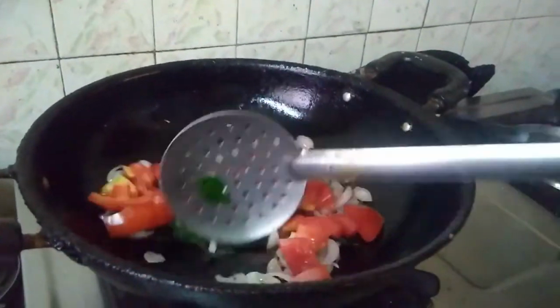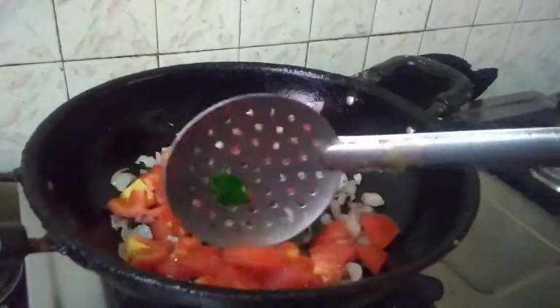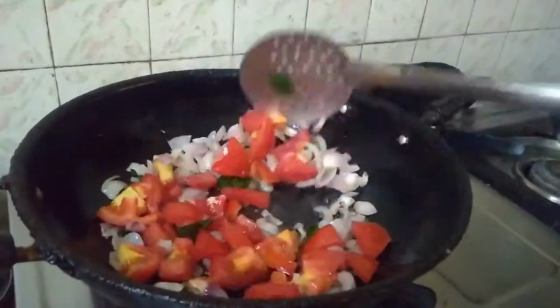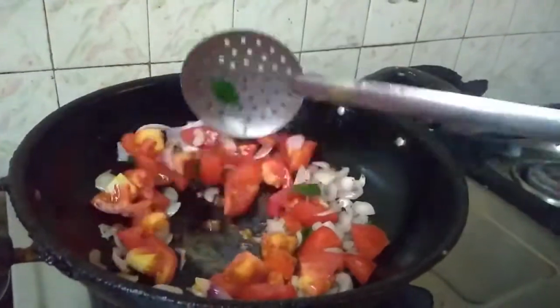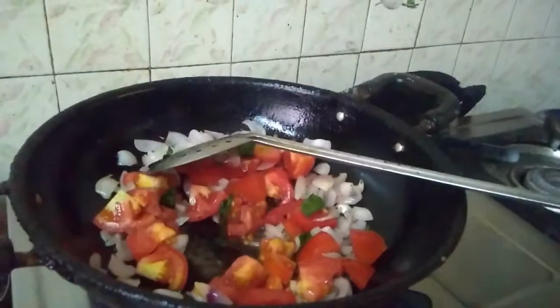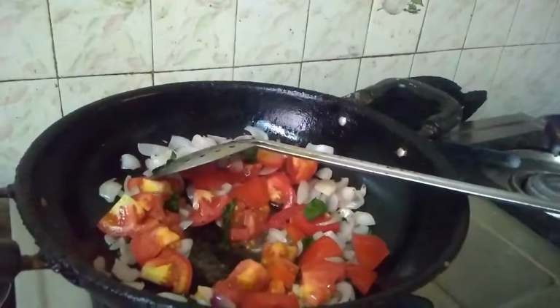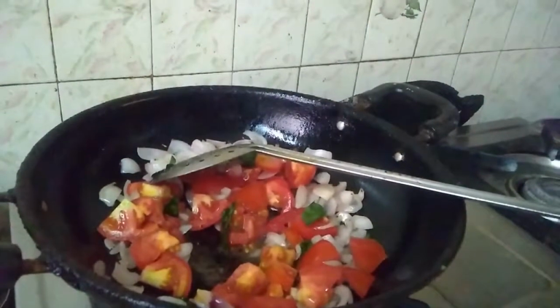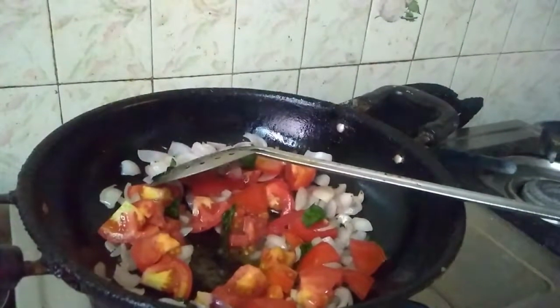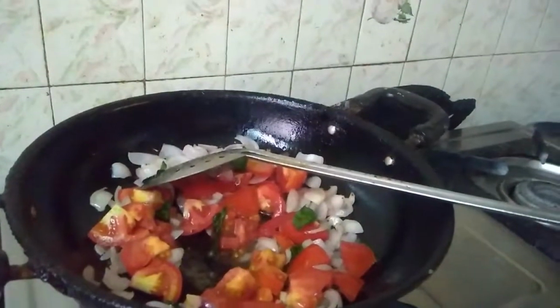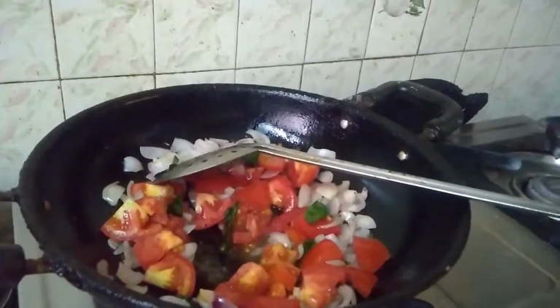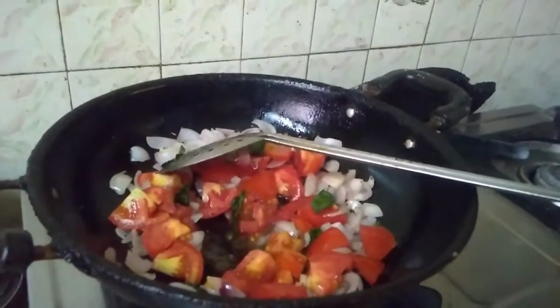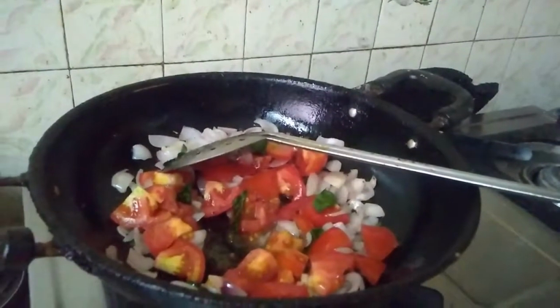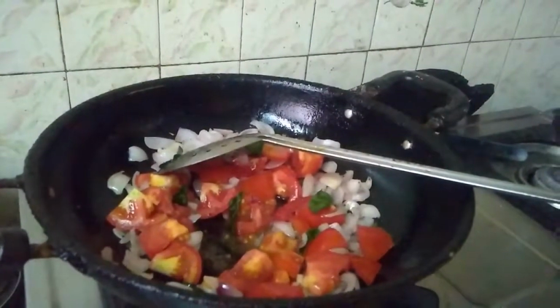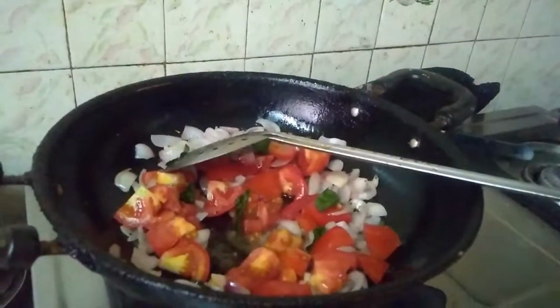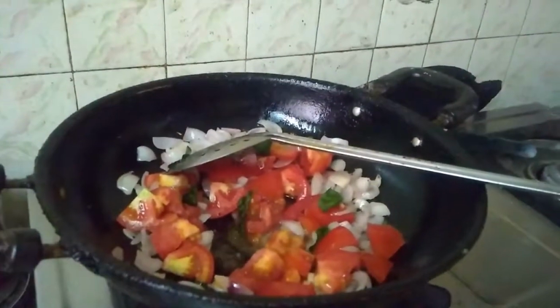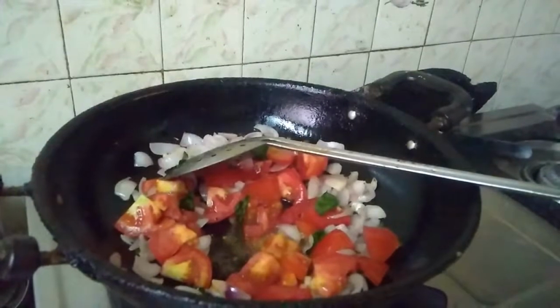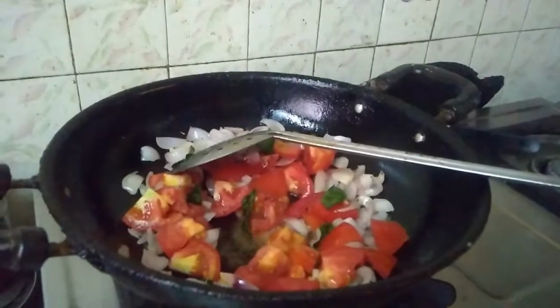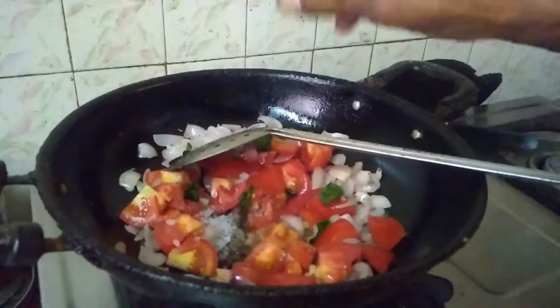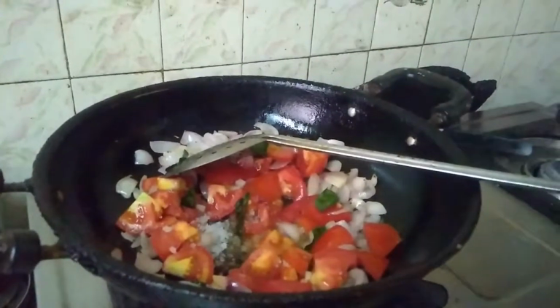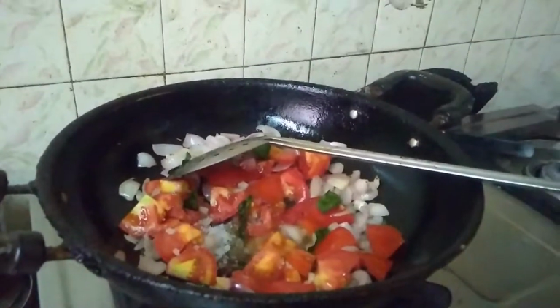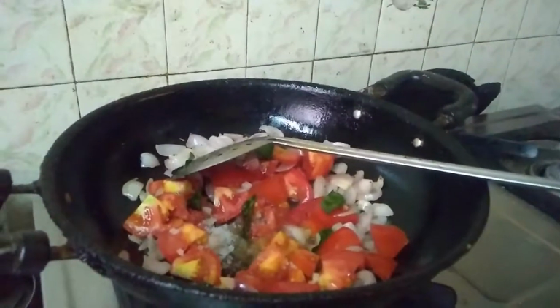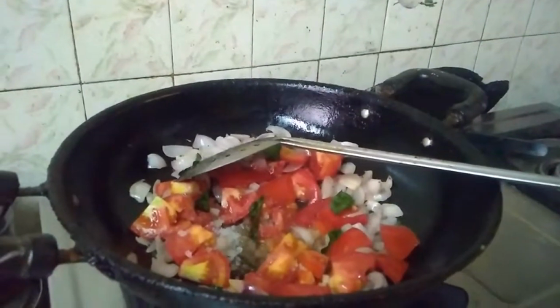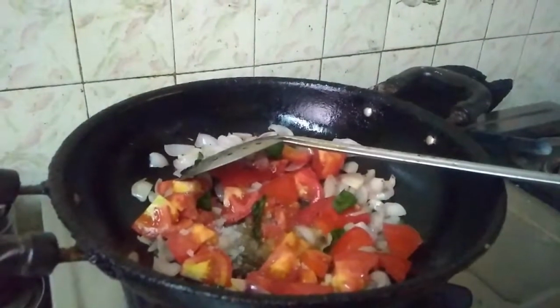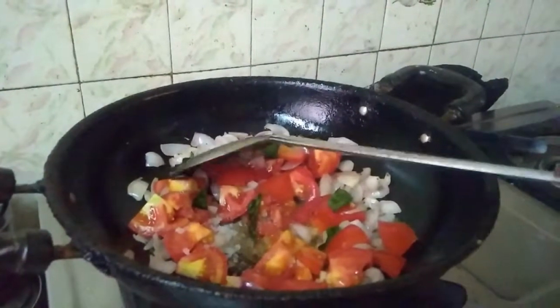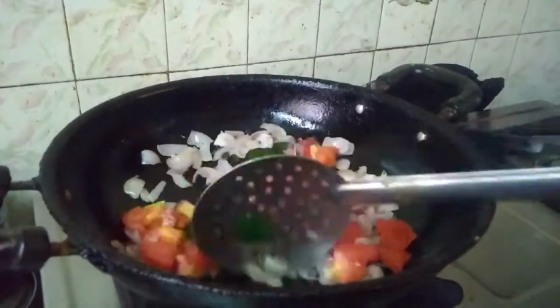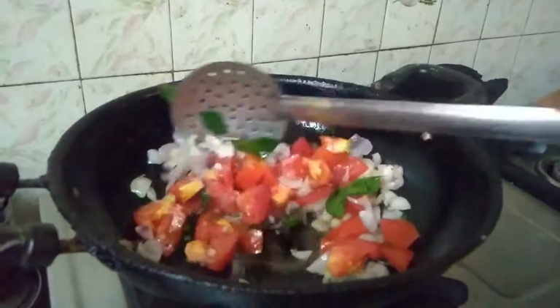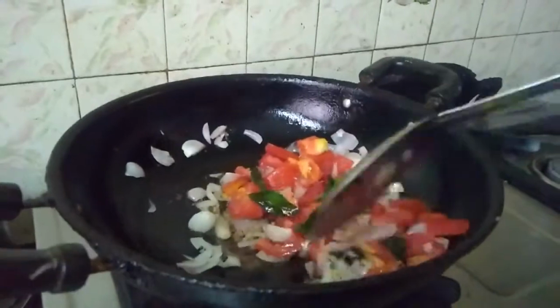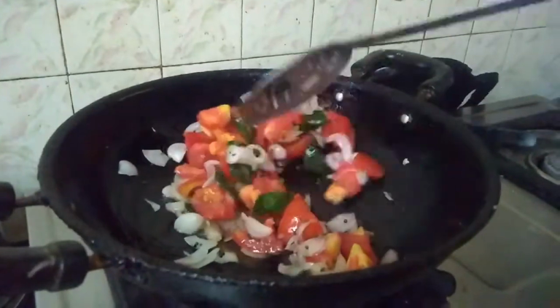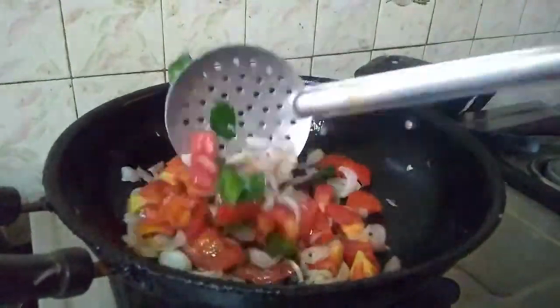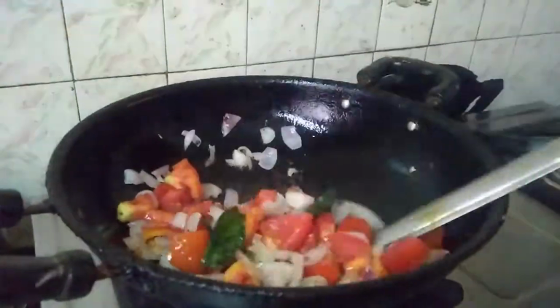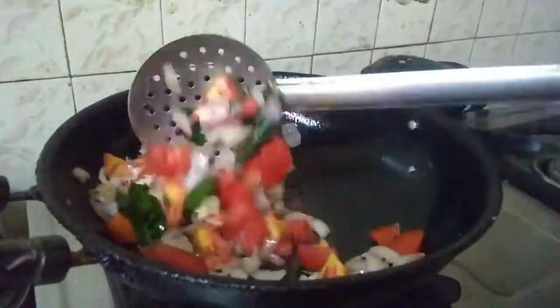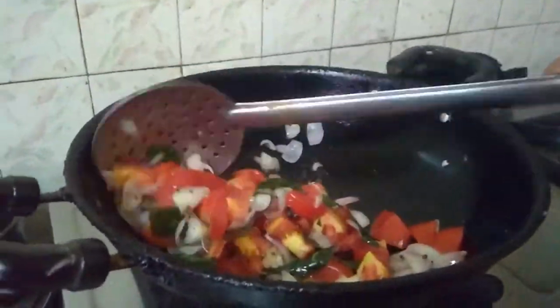How many other vegetables are you doing? We are doing it properly.